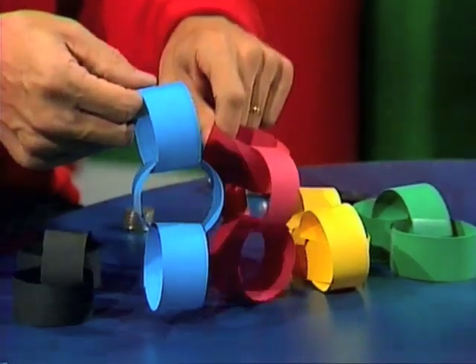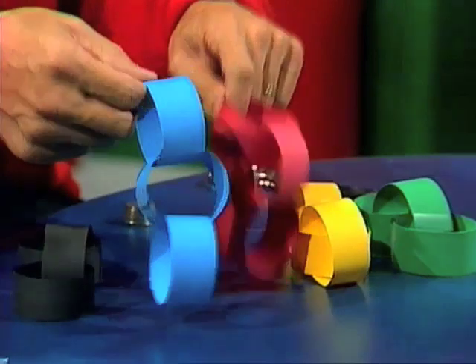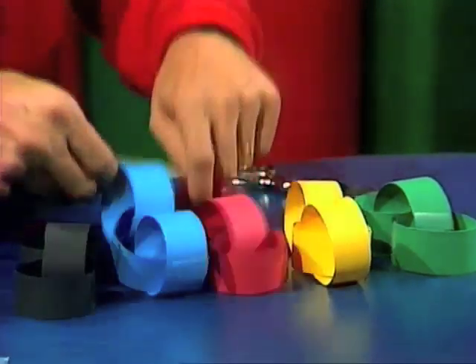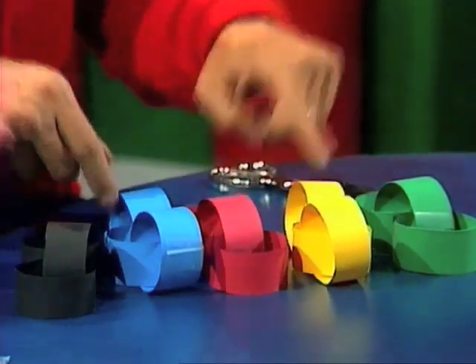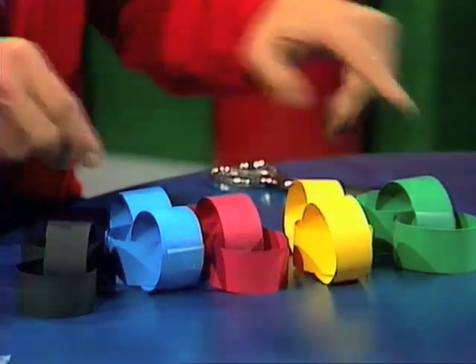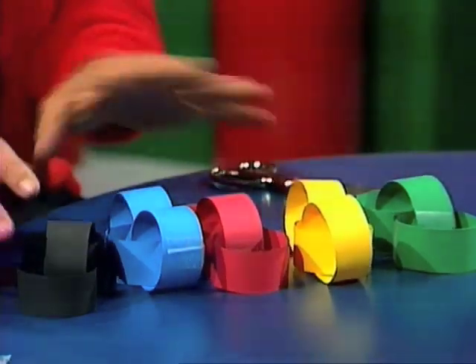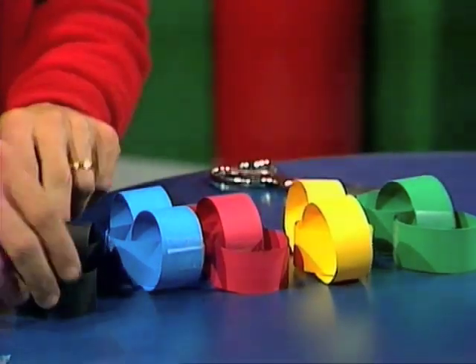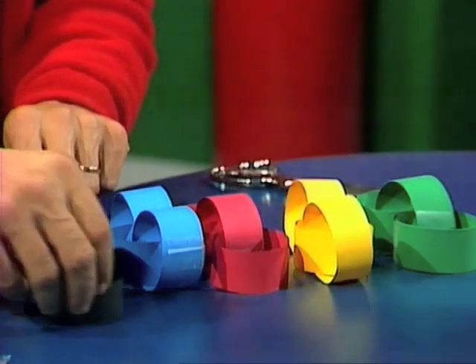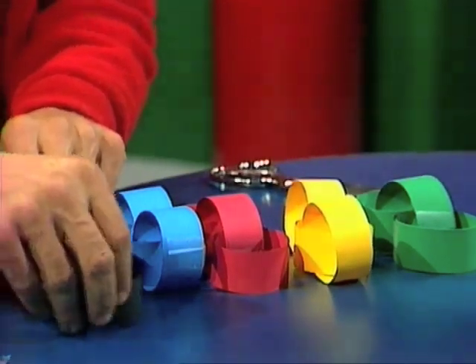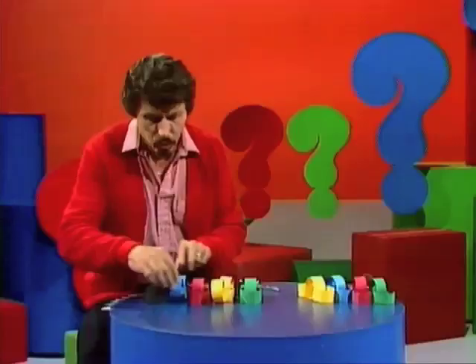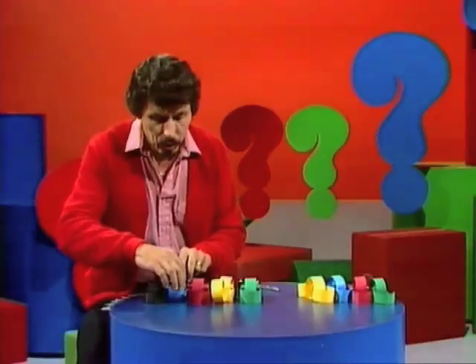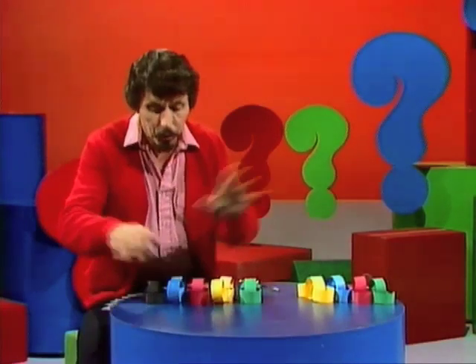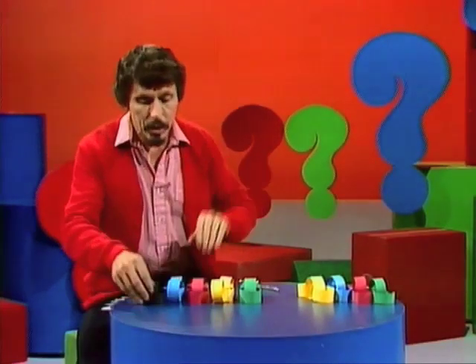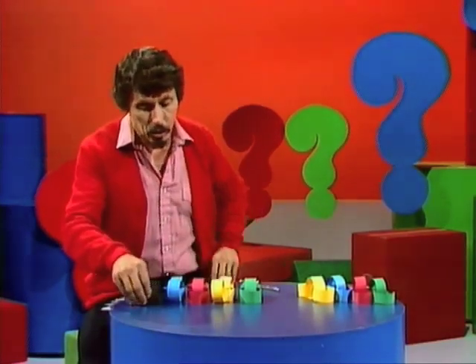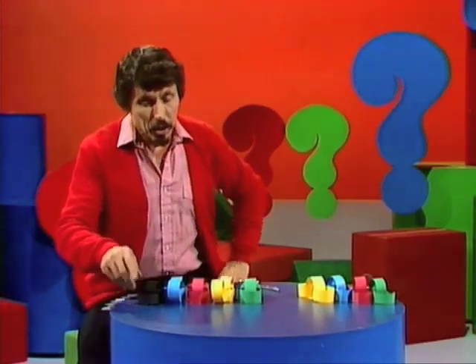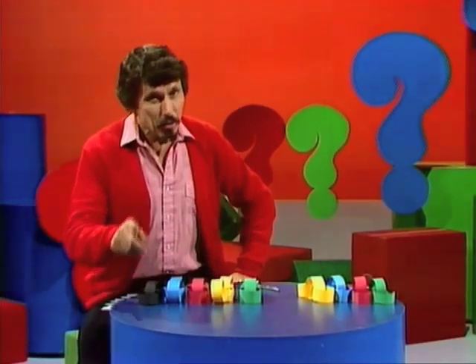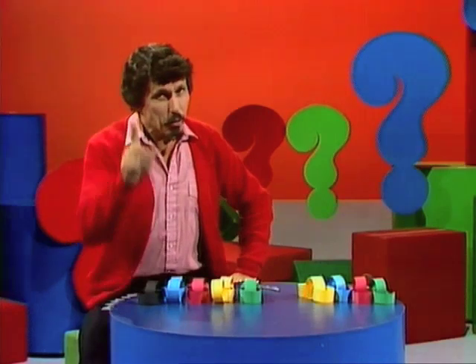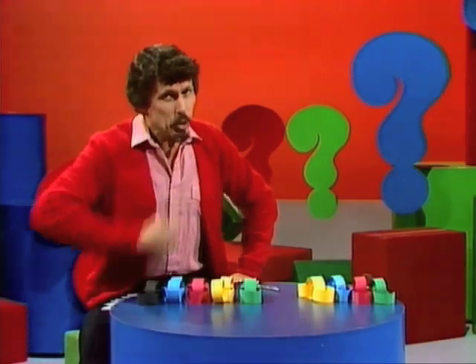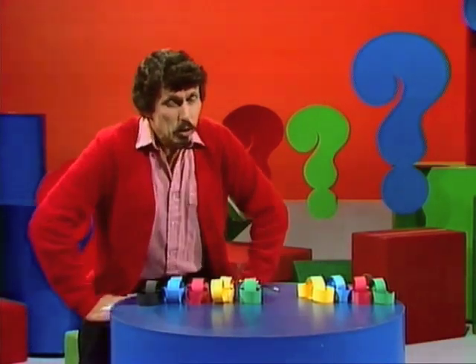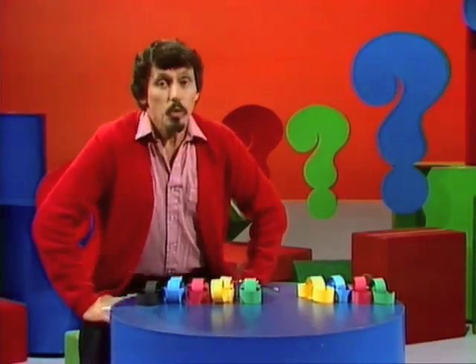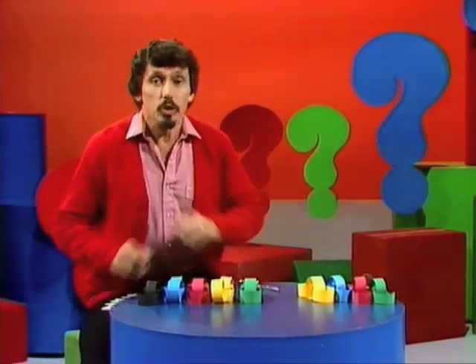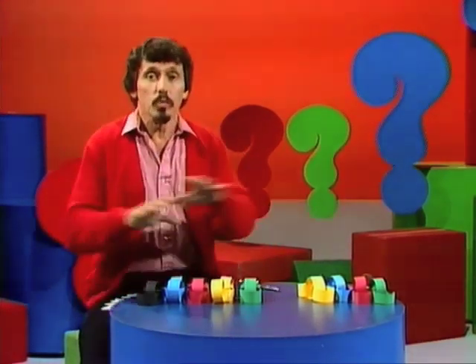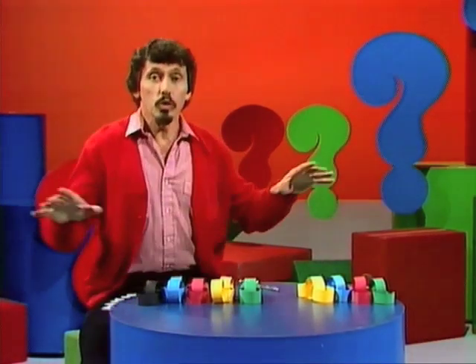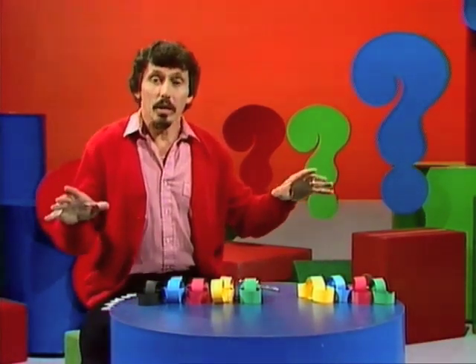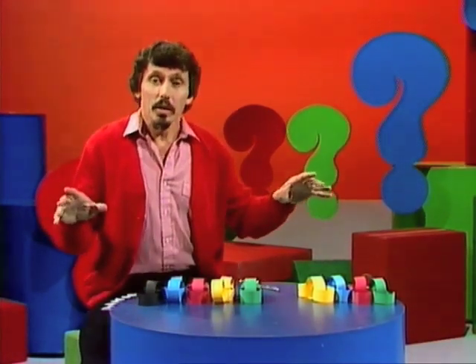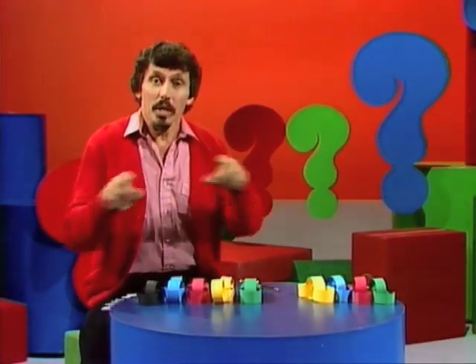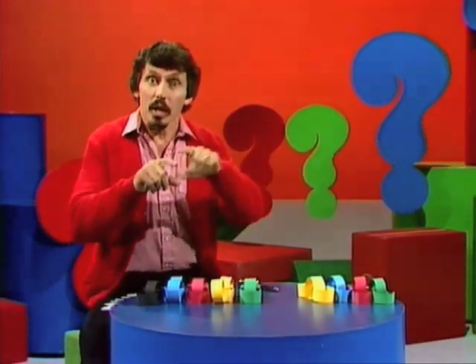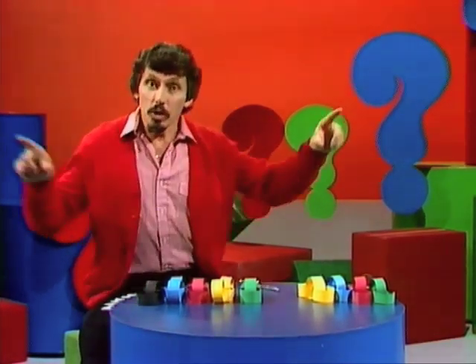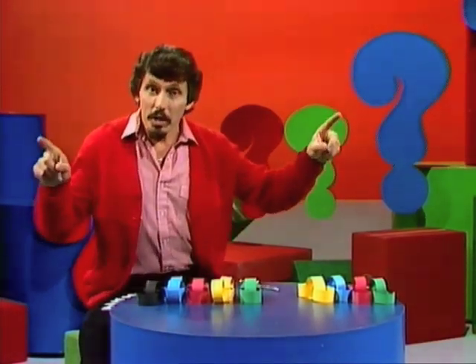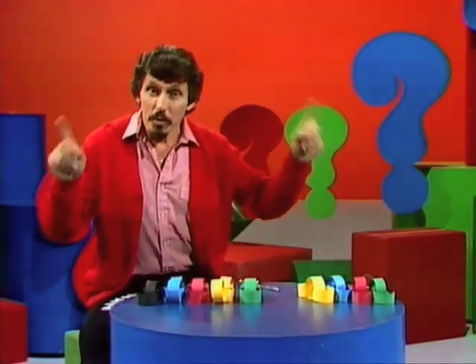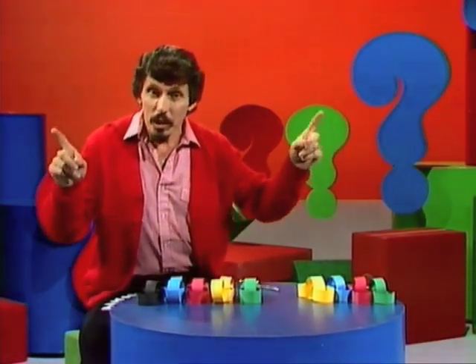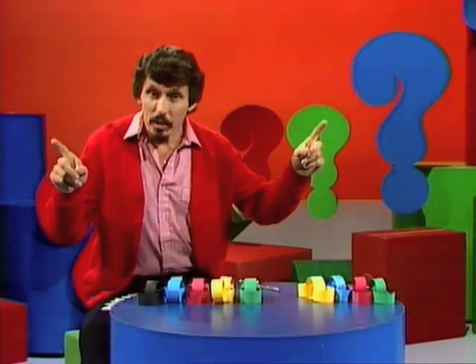There are one, two, three, four, five of them, each with three links — fifteen links. And for a very special reason, she wanted to join them all together to make a long chain of fifteen links.